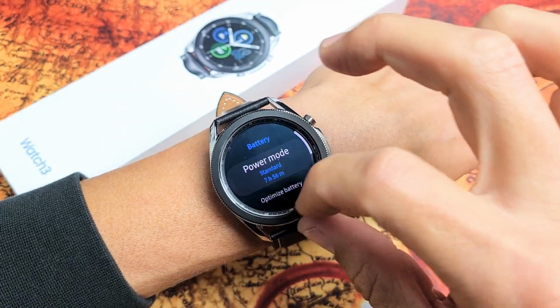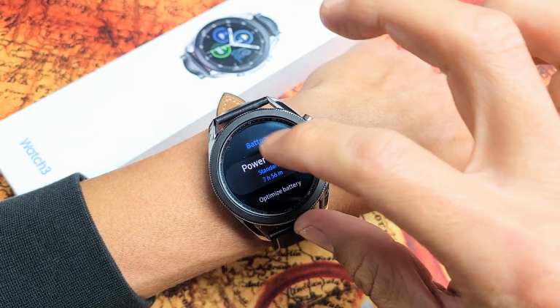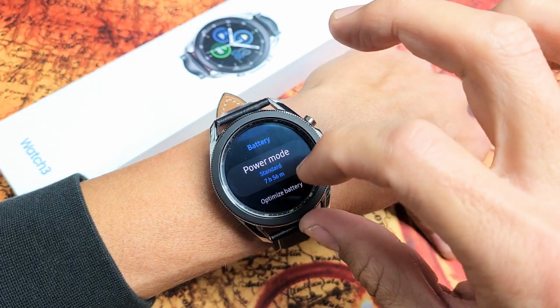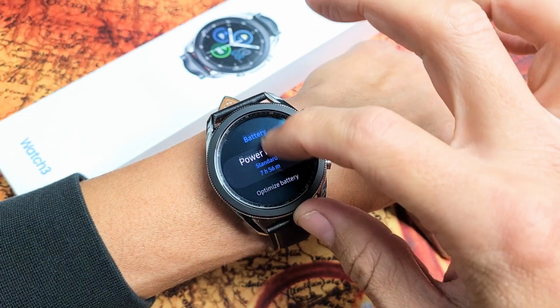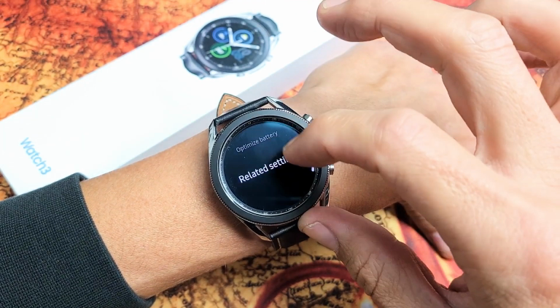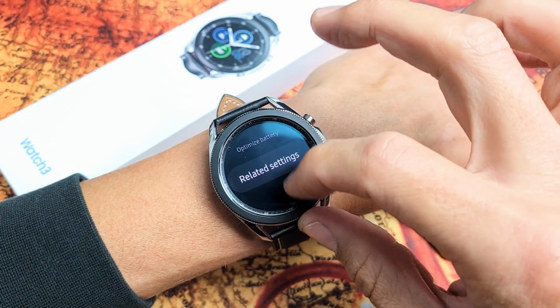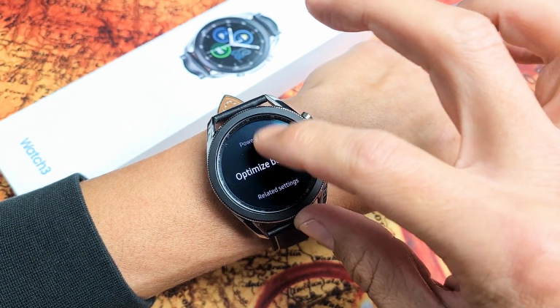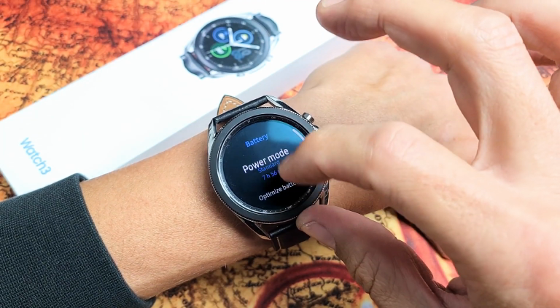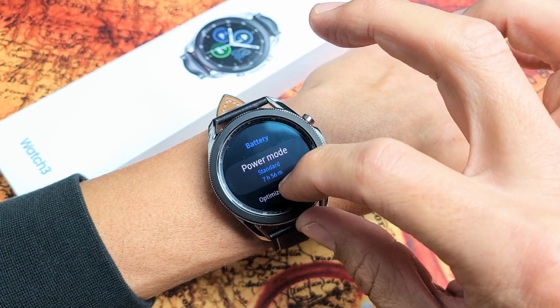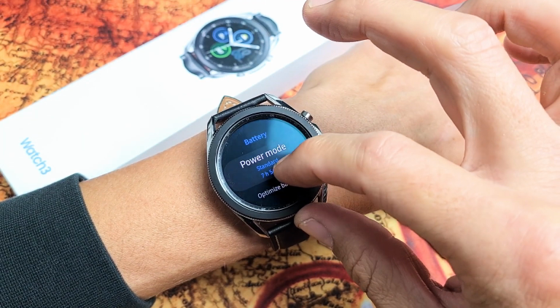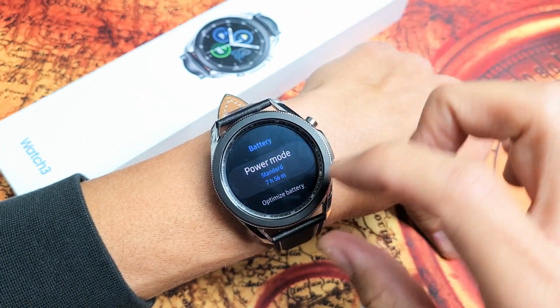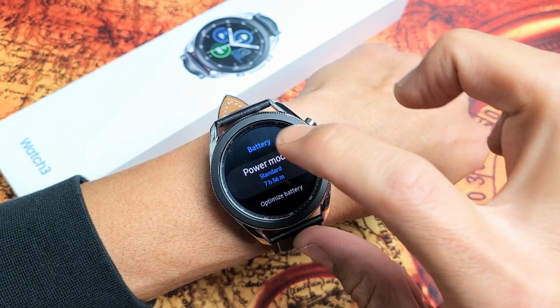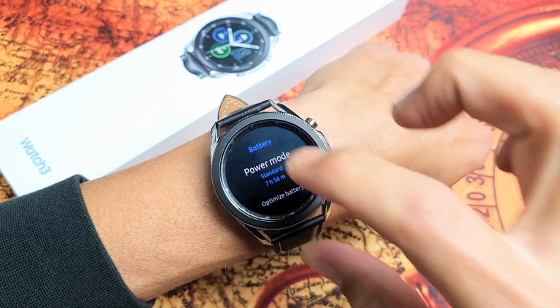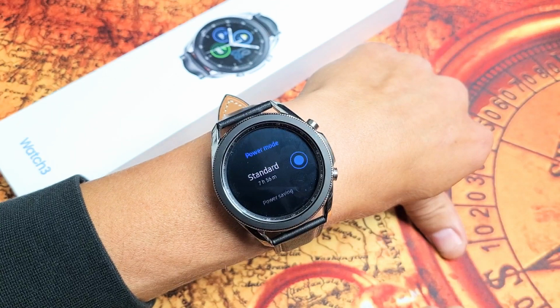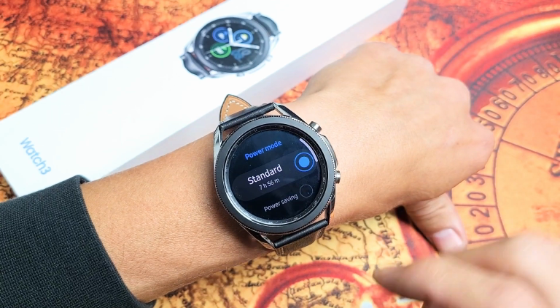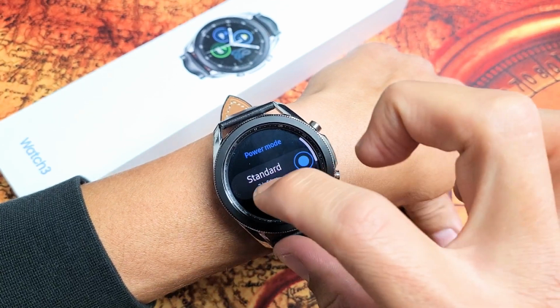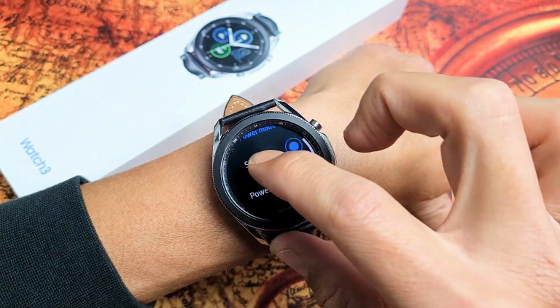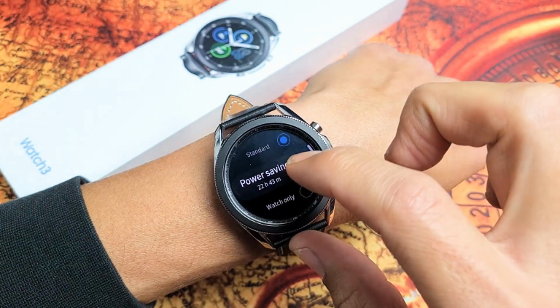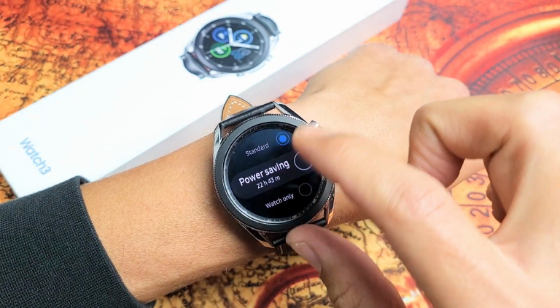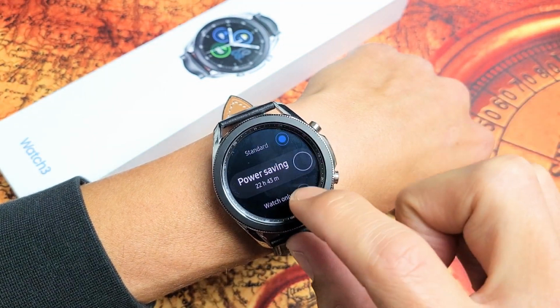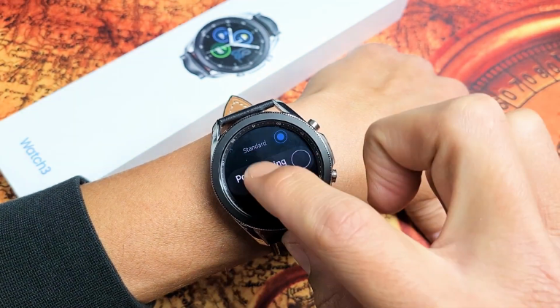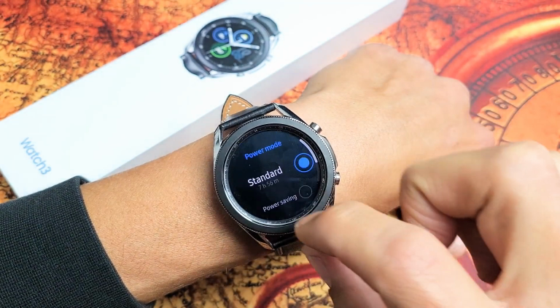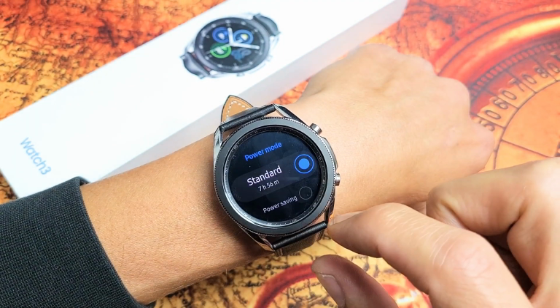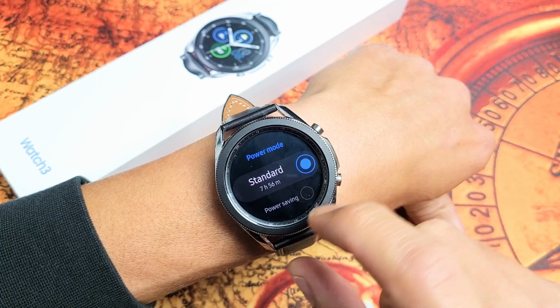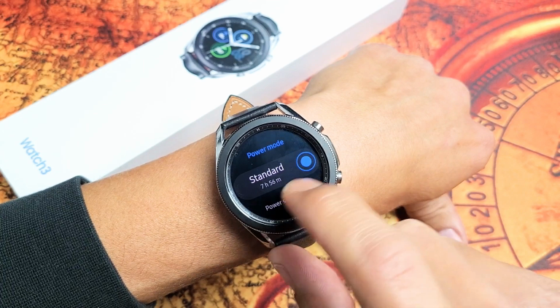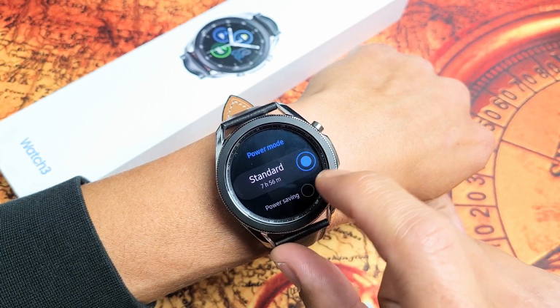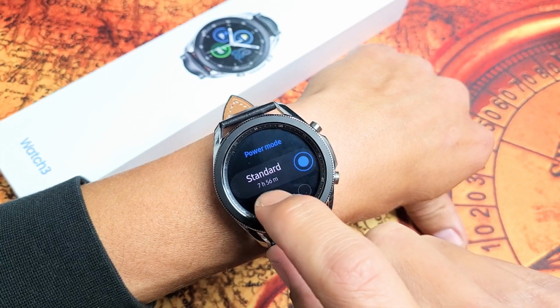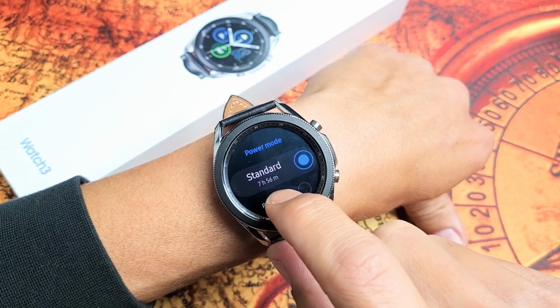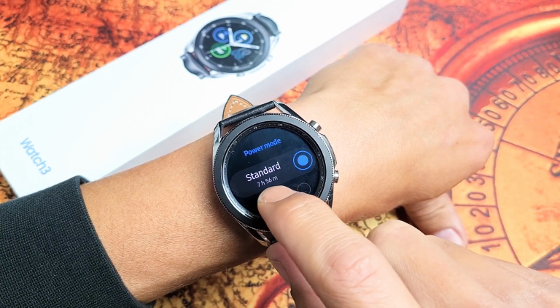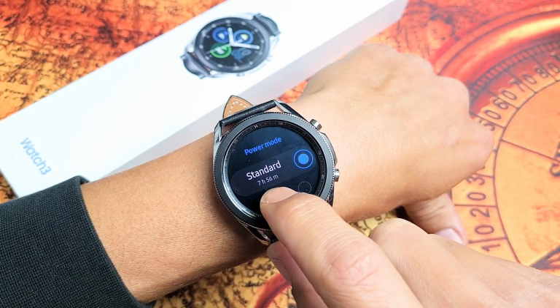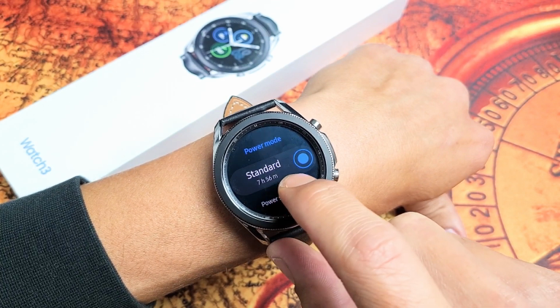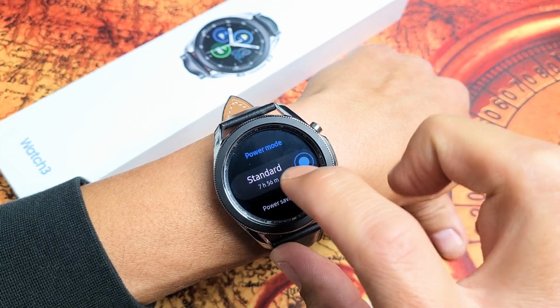From here, you can just go ahead and look for power mode and tap on that. Right now it's on standard. You can see if I leave it on standard, I have about seven hours and 56 minutes.